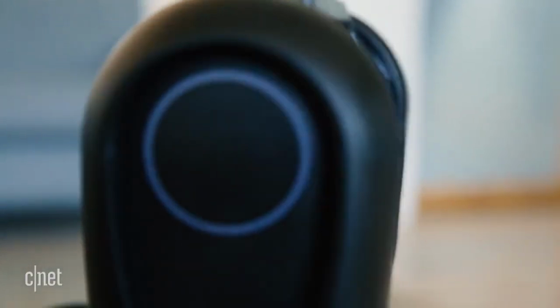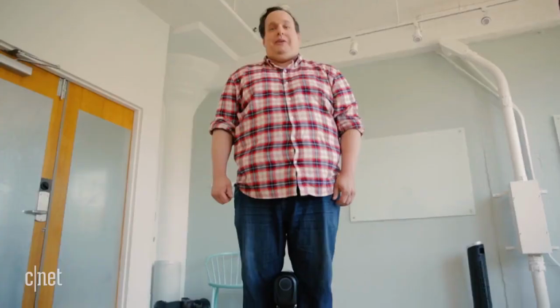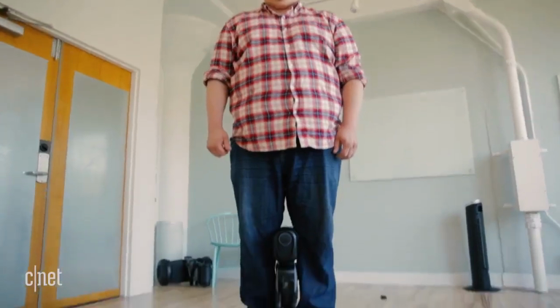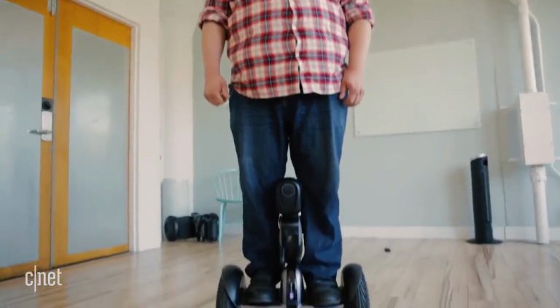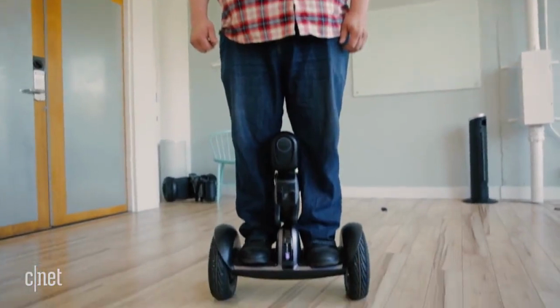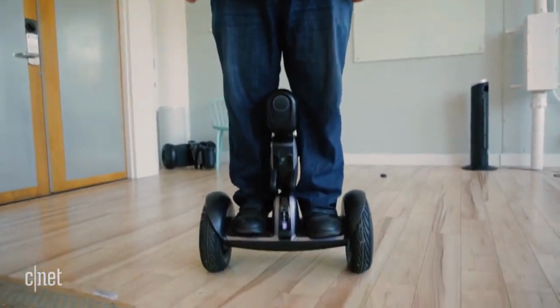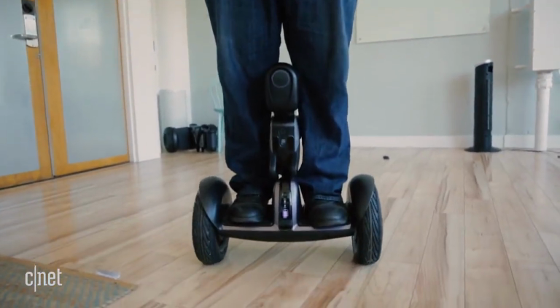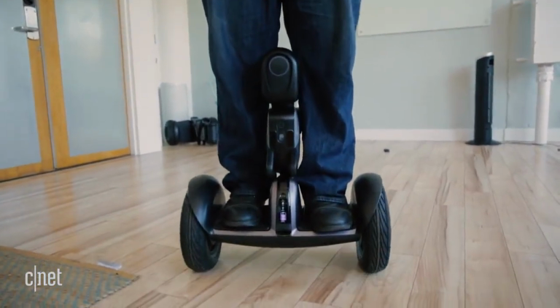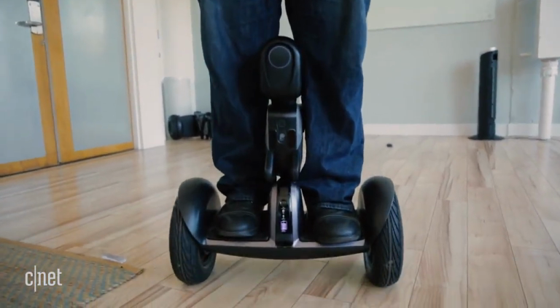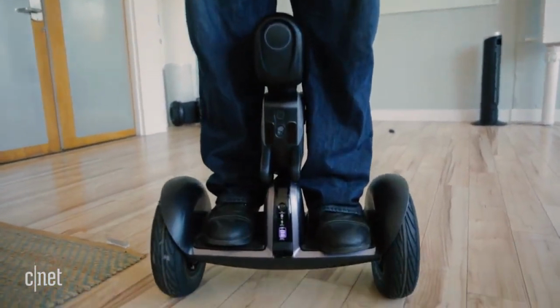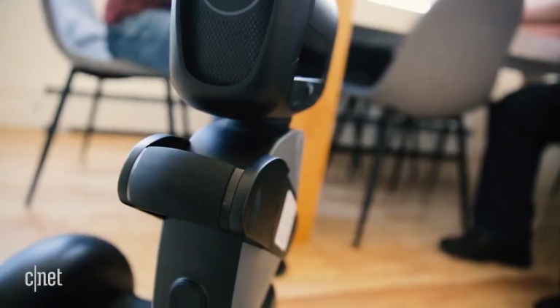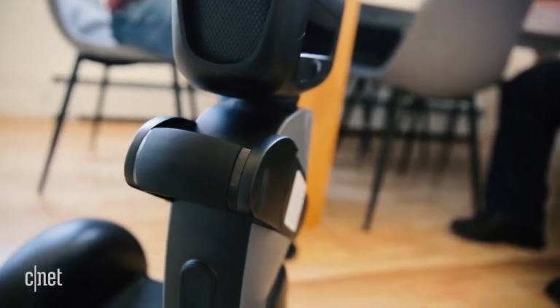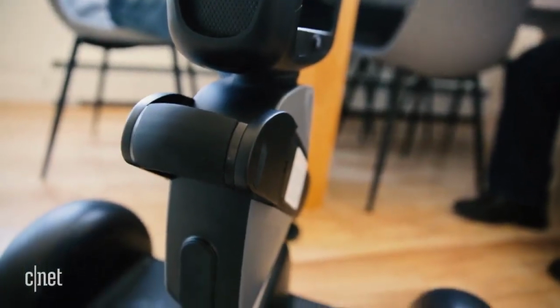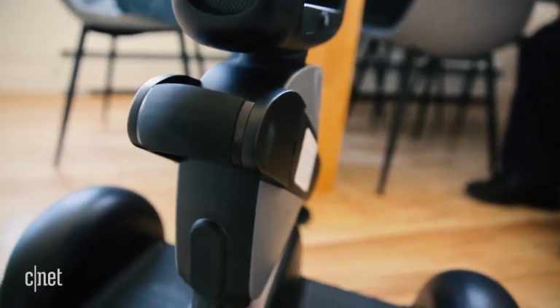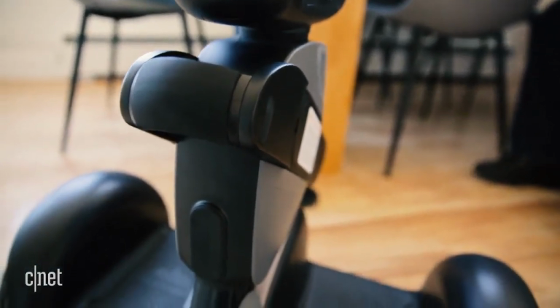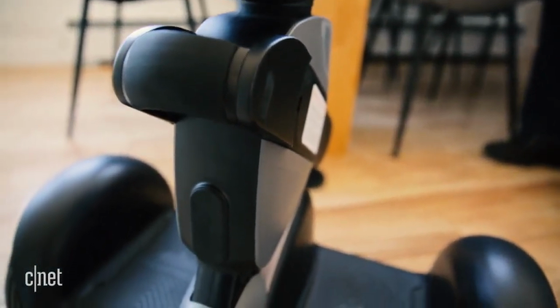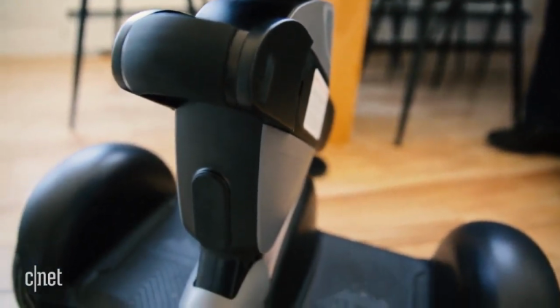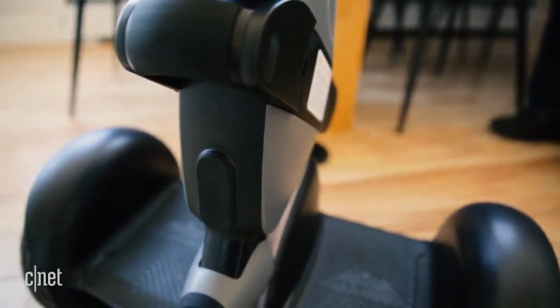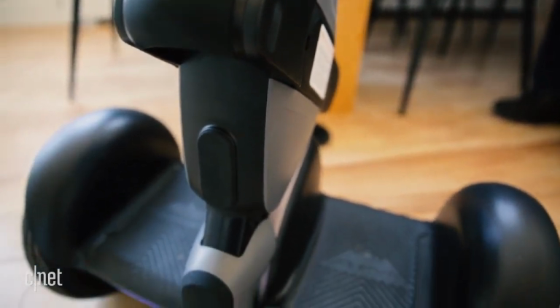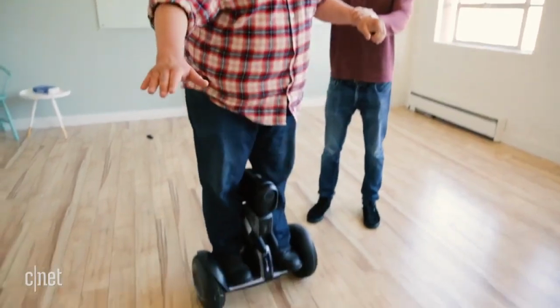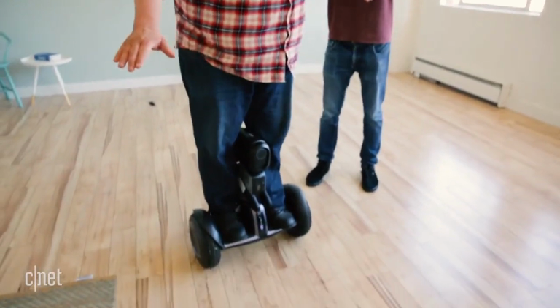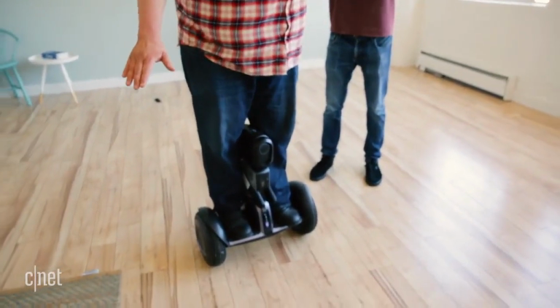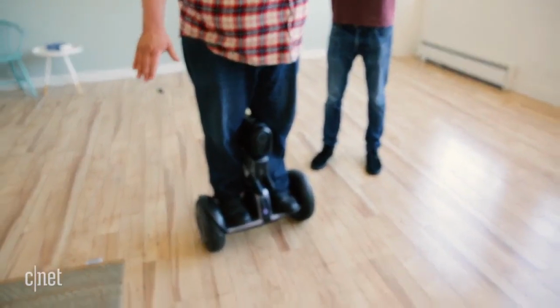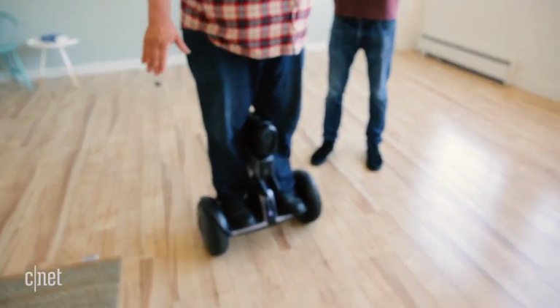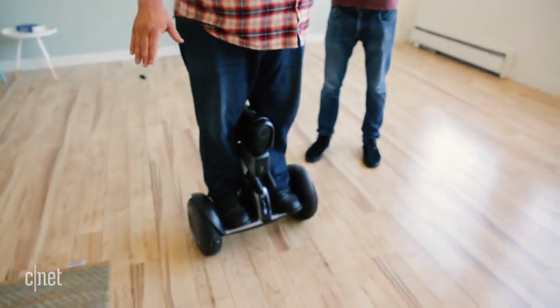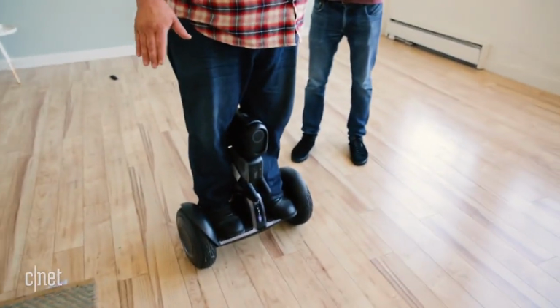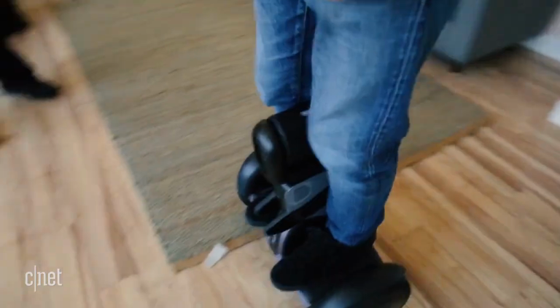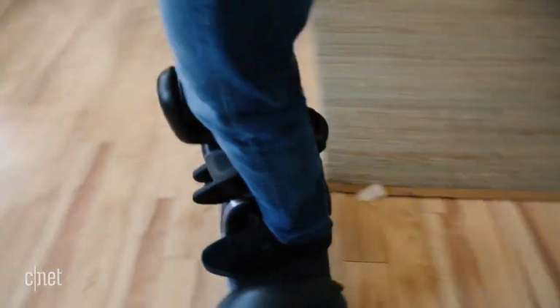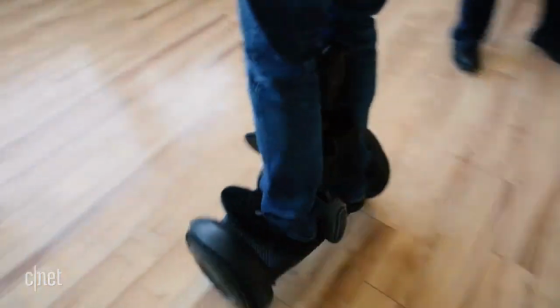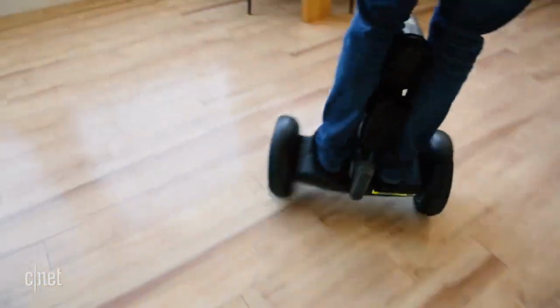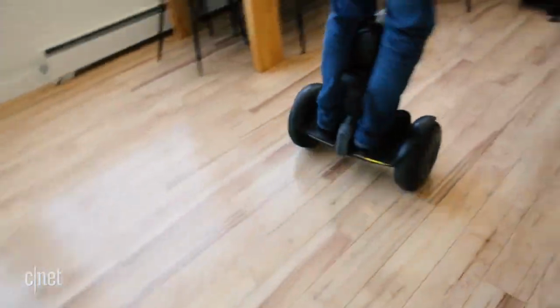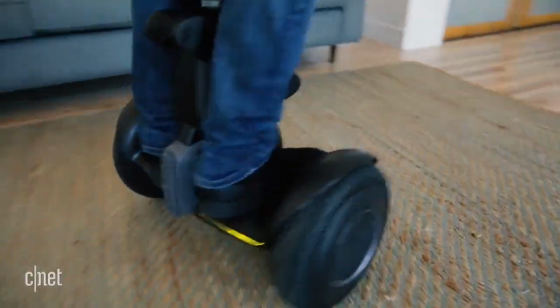It's both a robot and a personal transporter. The base of the Loomo is a Segway Mini Pro. I never rode one before, but after a couple awkward attempts, I had a blast zipping around.